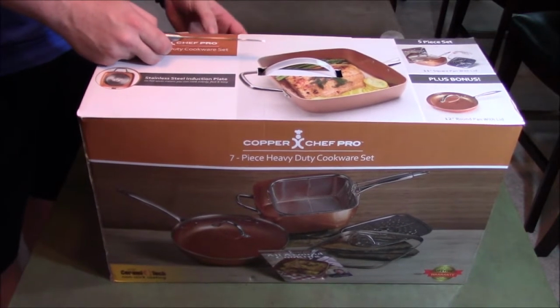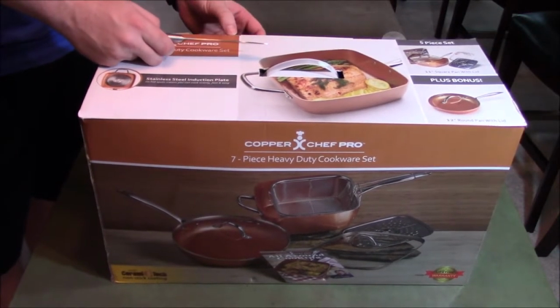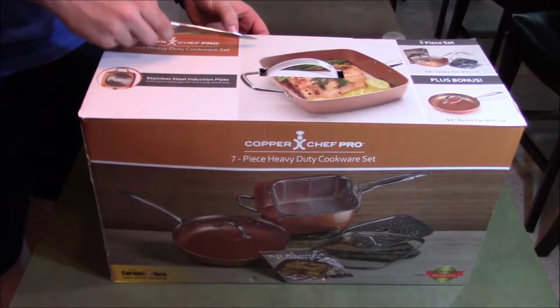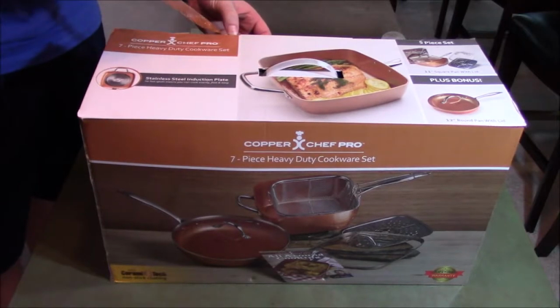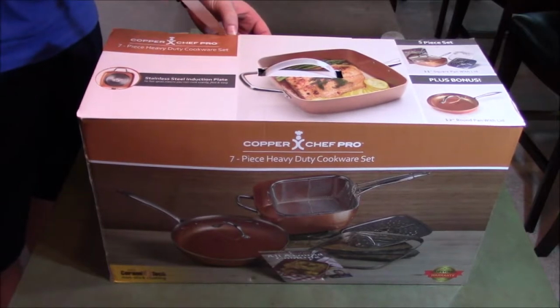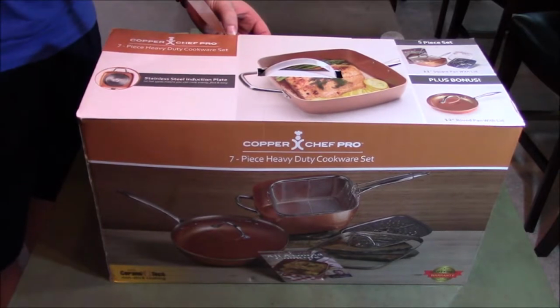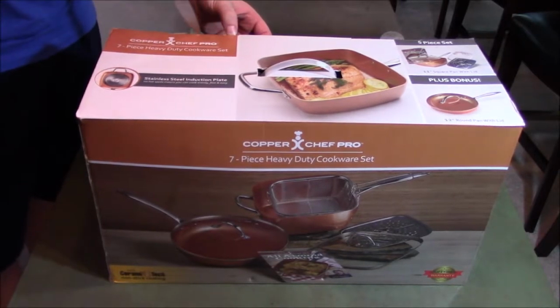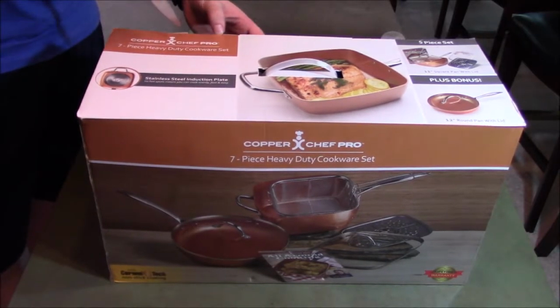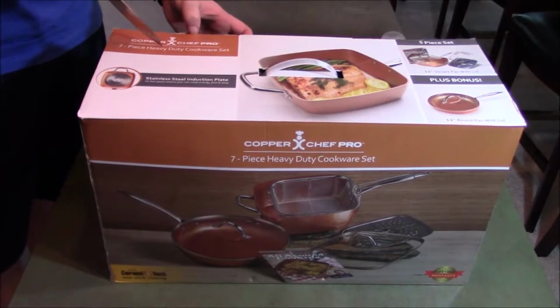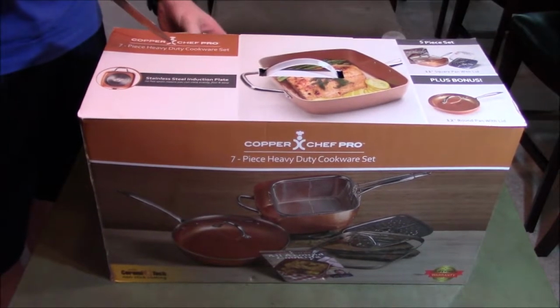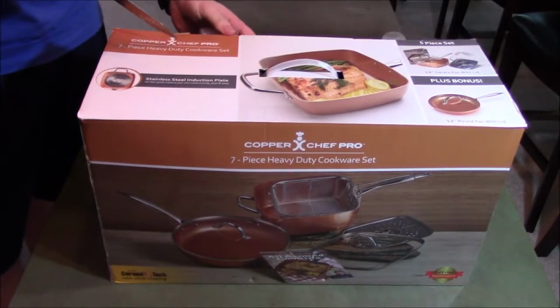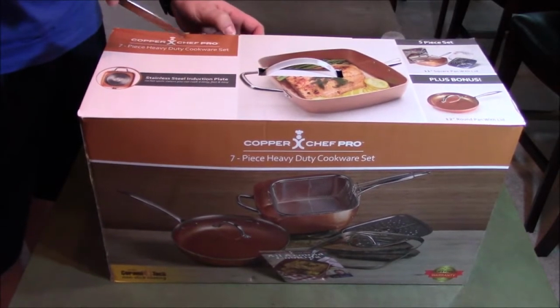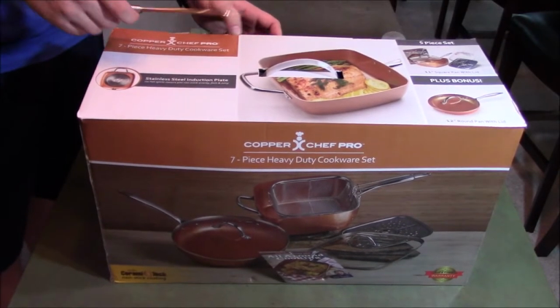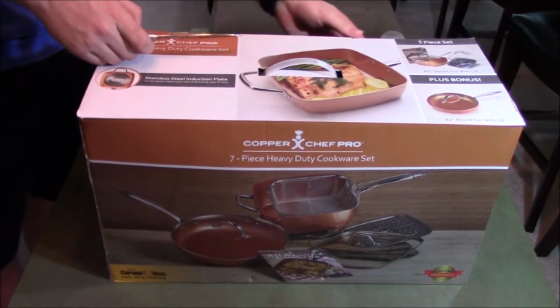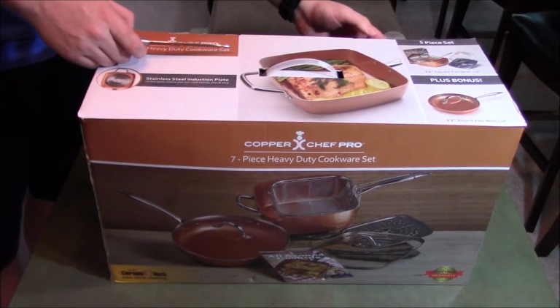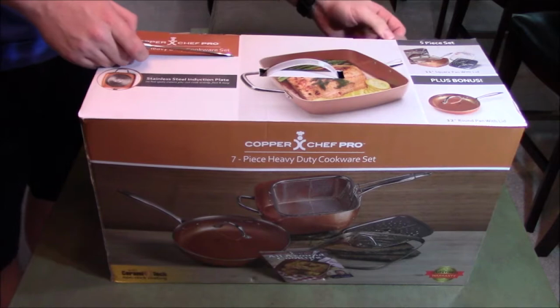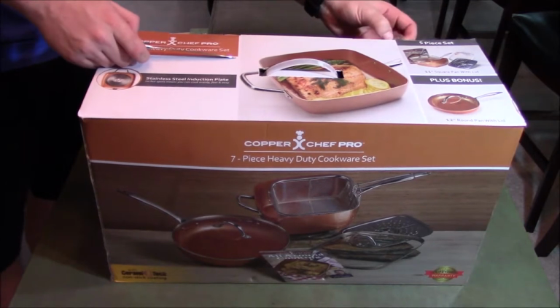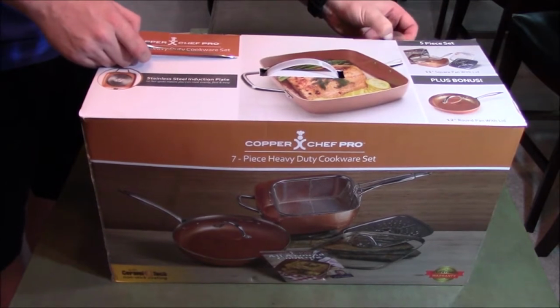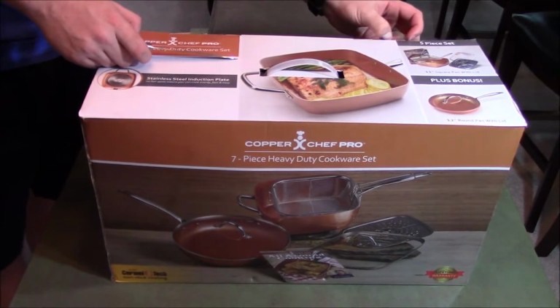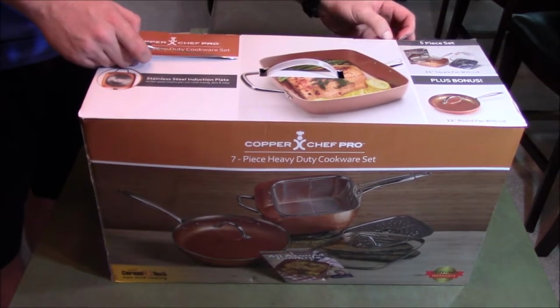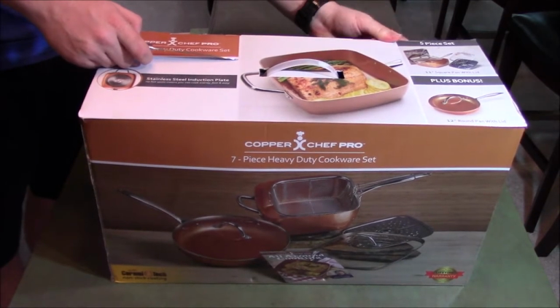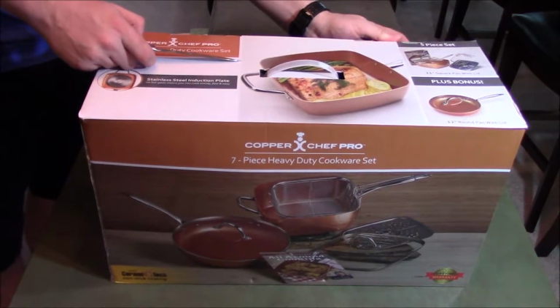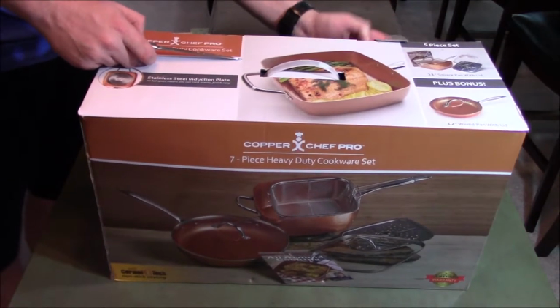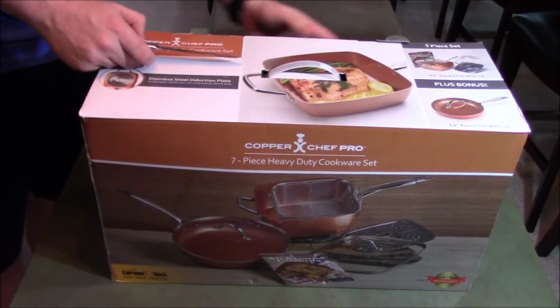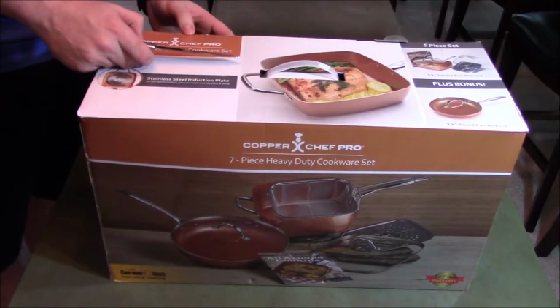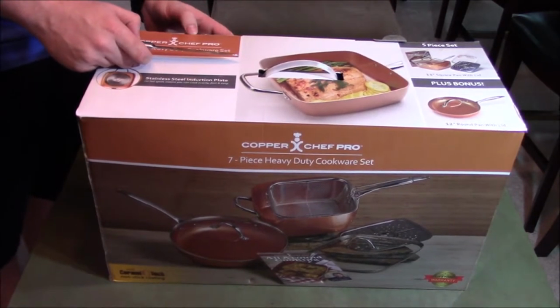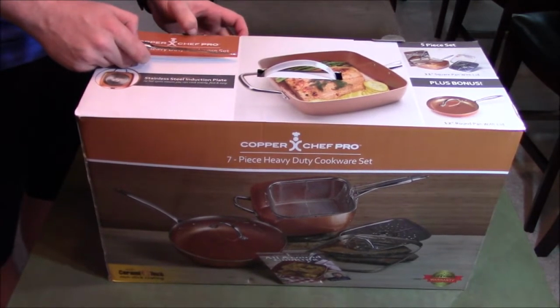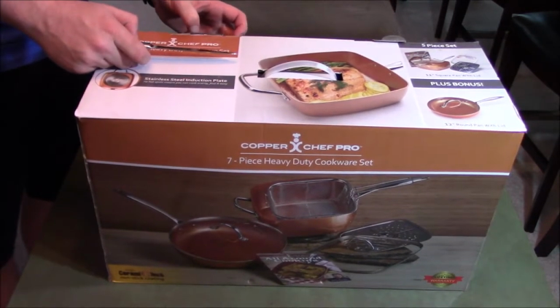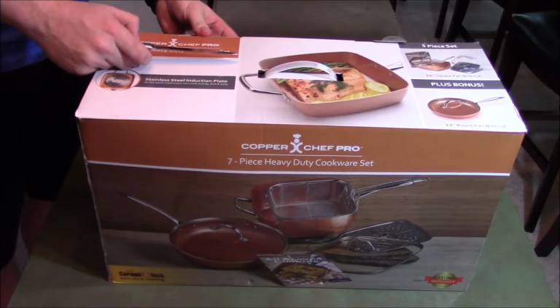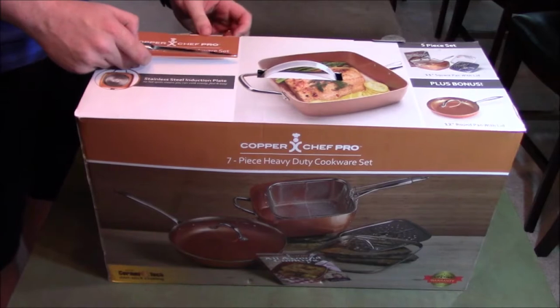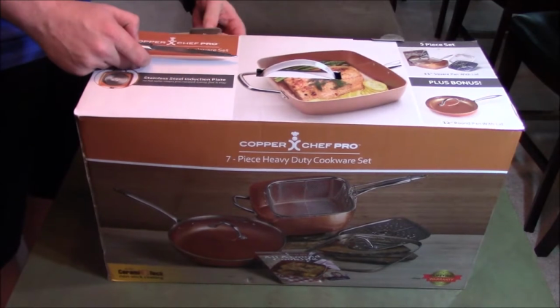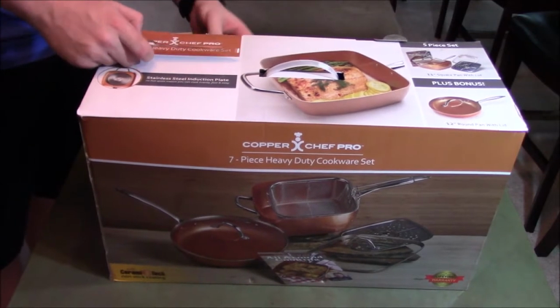Basically, this is a seven-piece set. It's a fryer as well as a steamer, but I'm really focusing most on the pan and how non-stick it is. As always, if you like the video, please hit the like button, subscribe to the channel — it really helps me out.